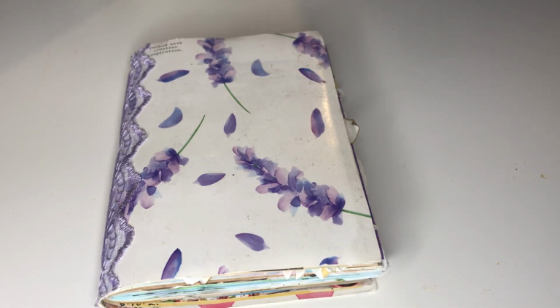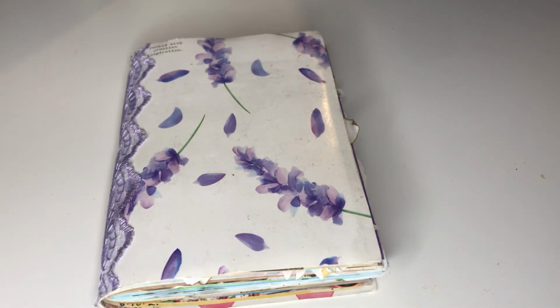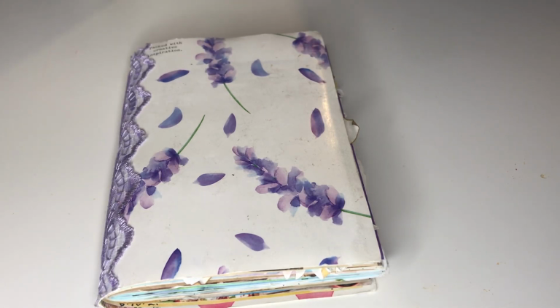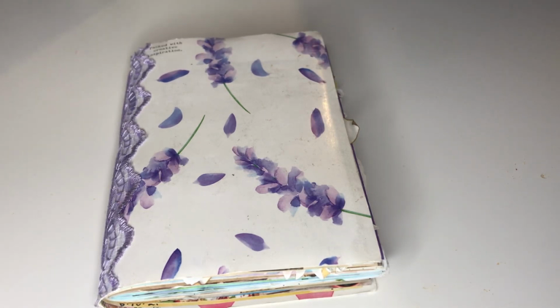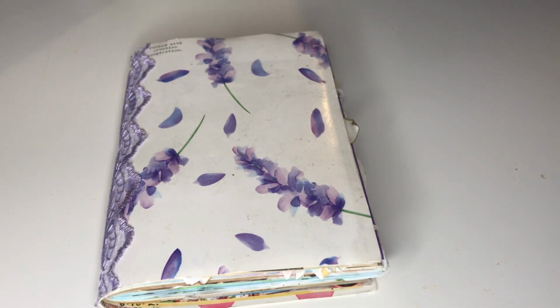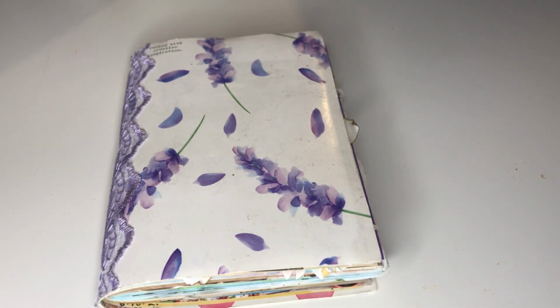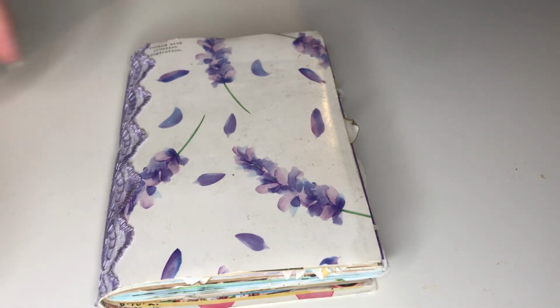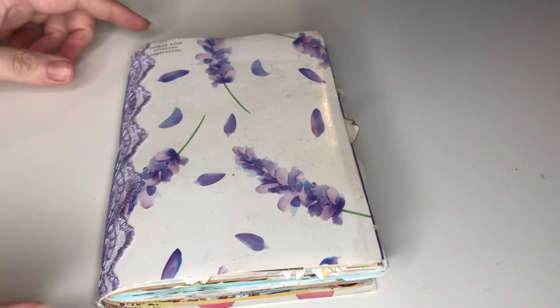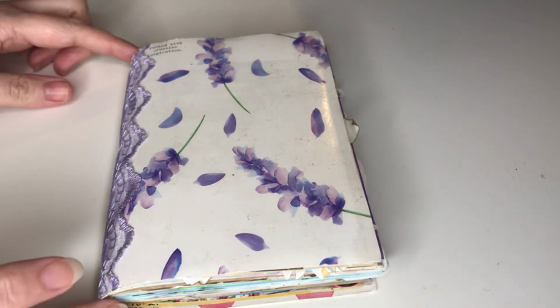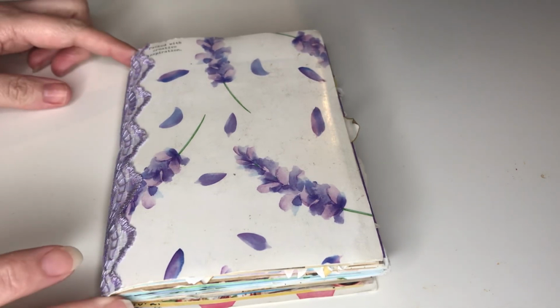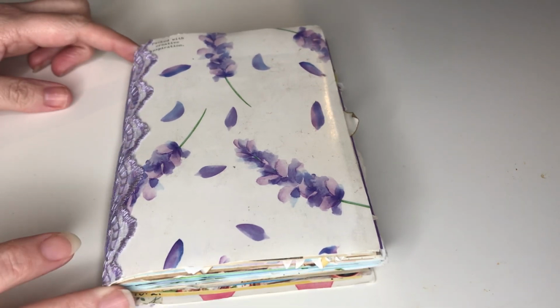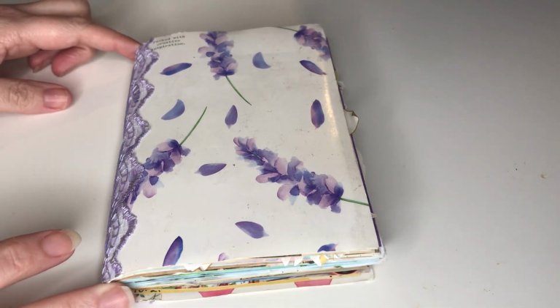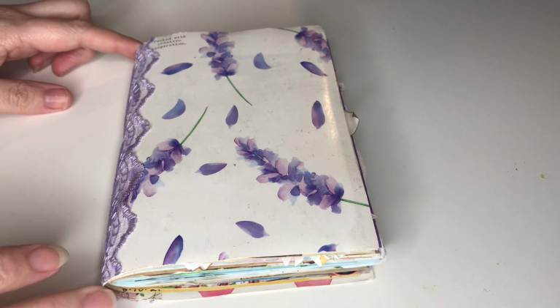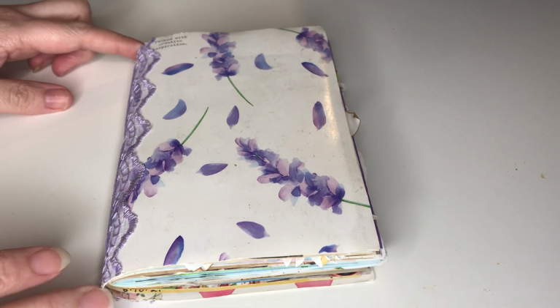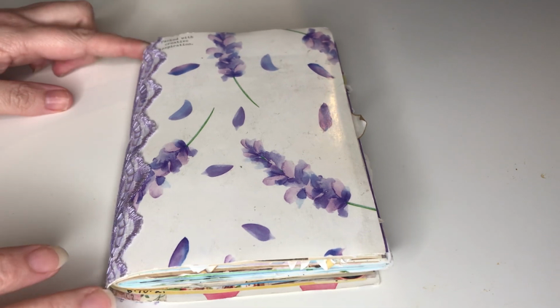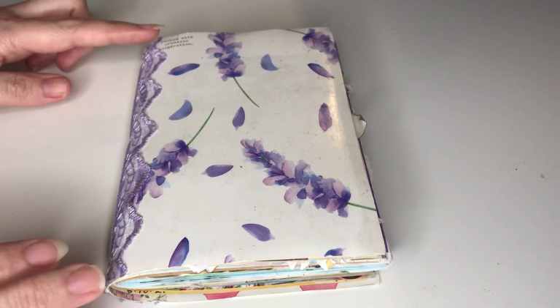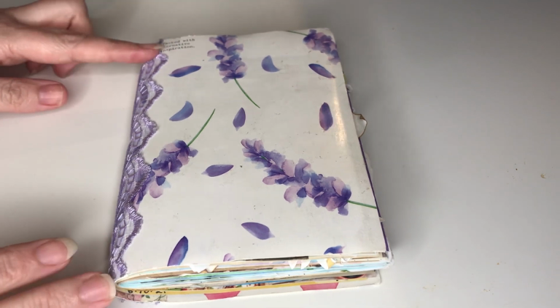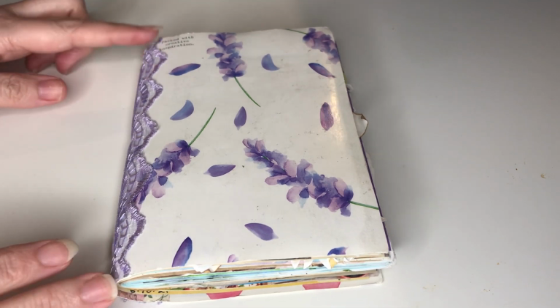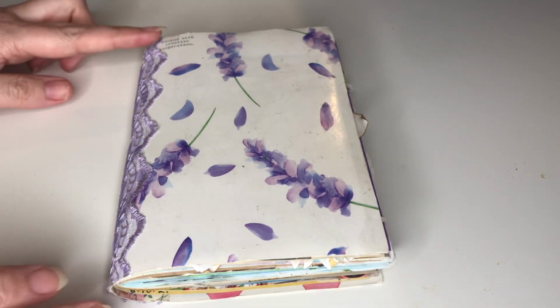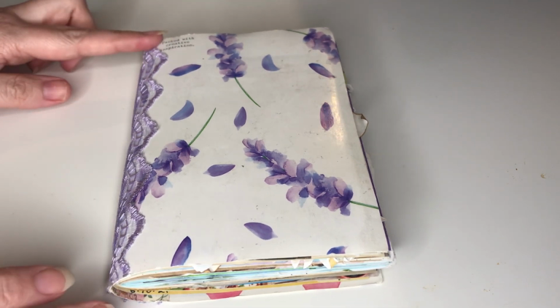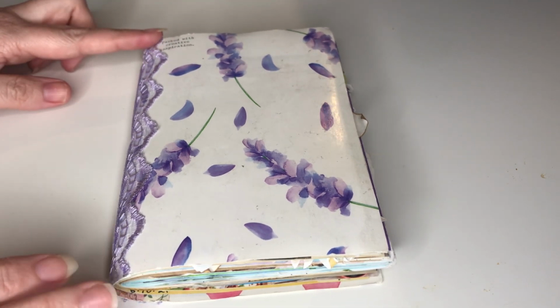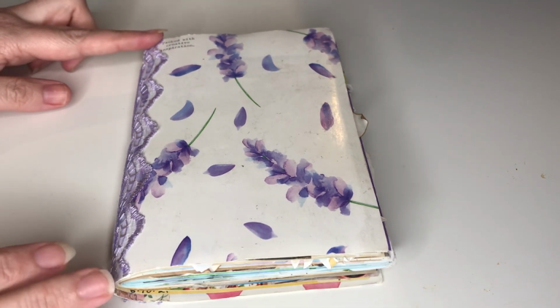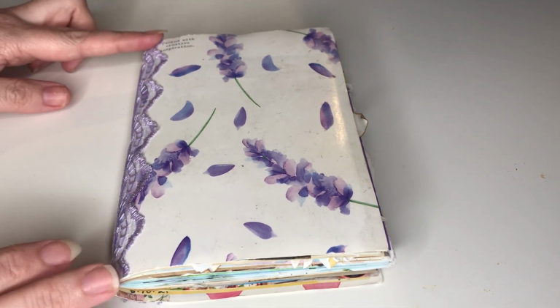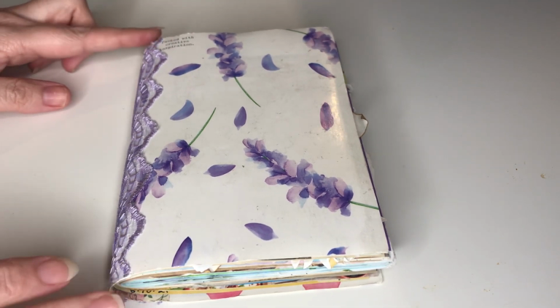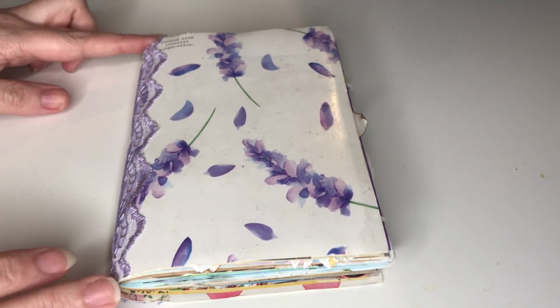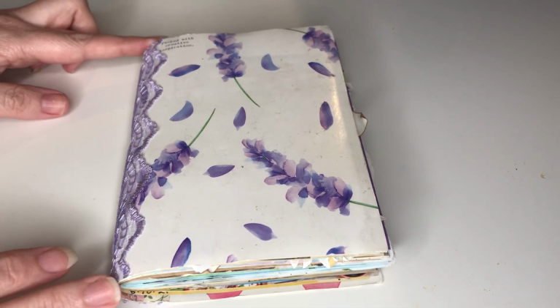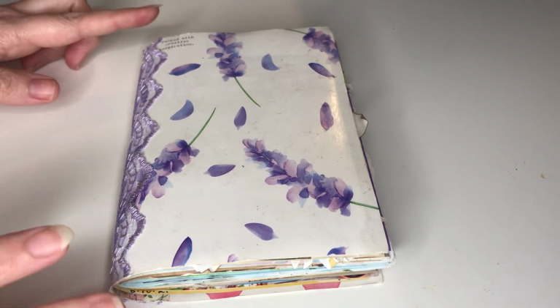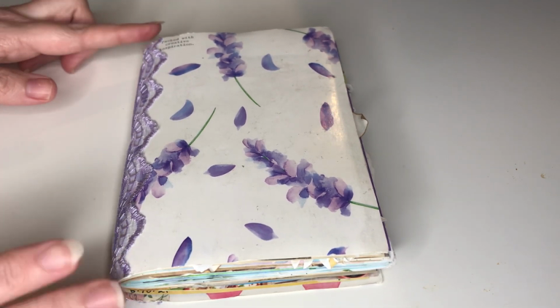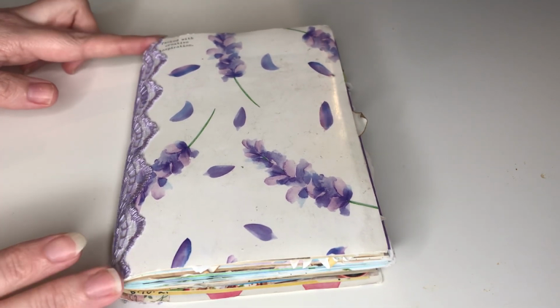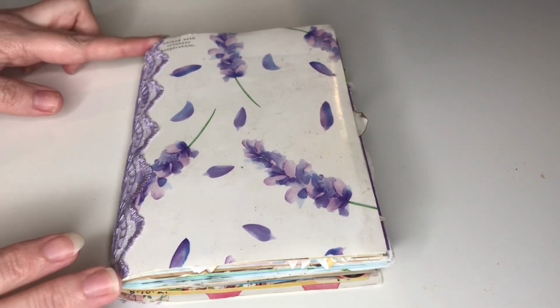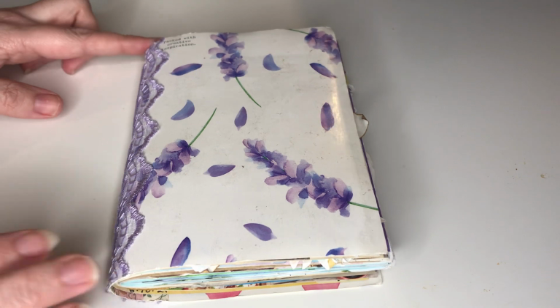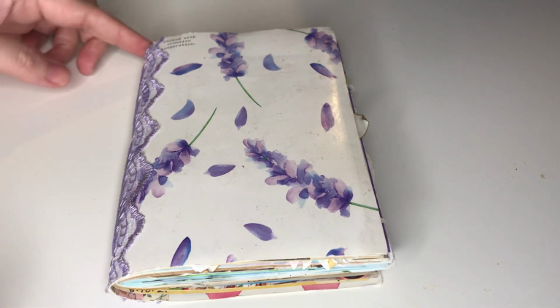Hi guys, Colleen here with a flip through of my completed A6 junk journal.